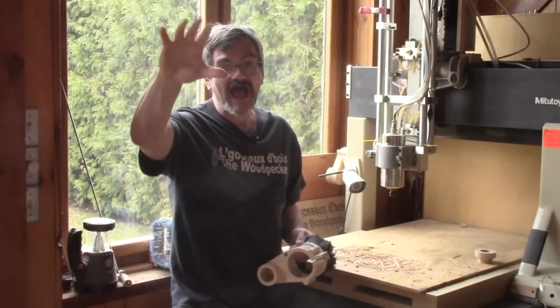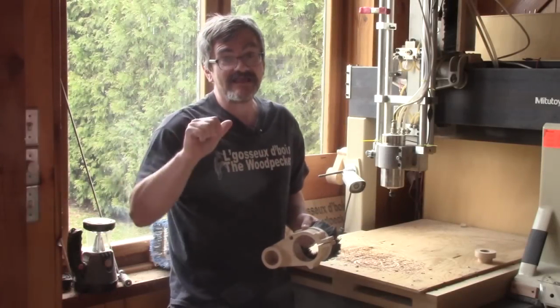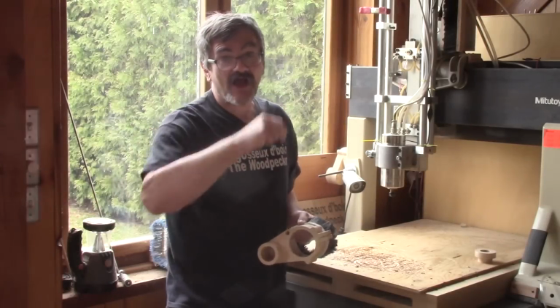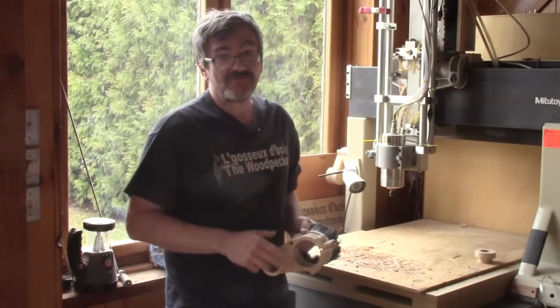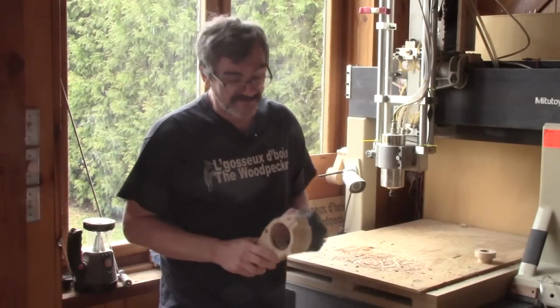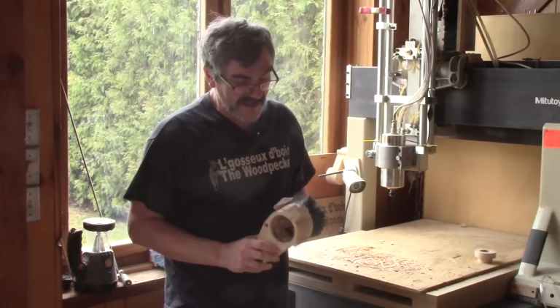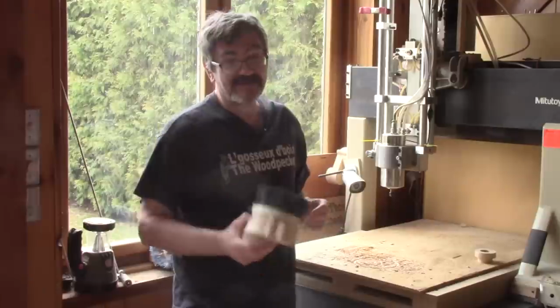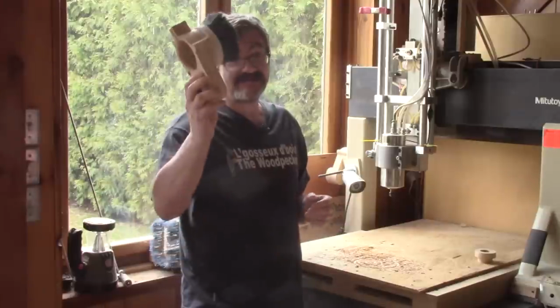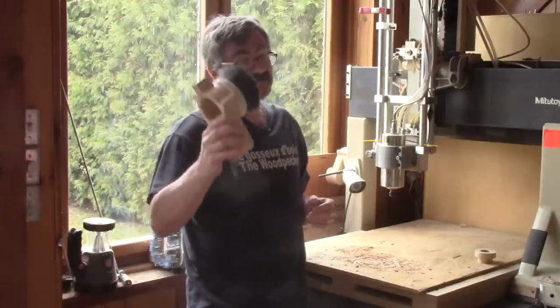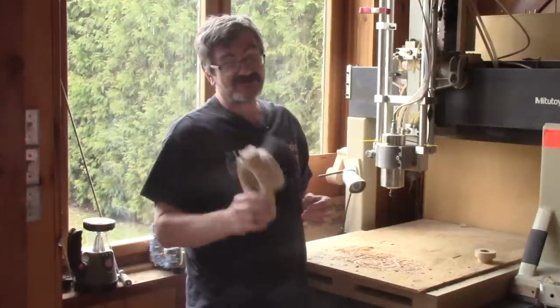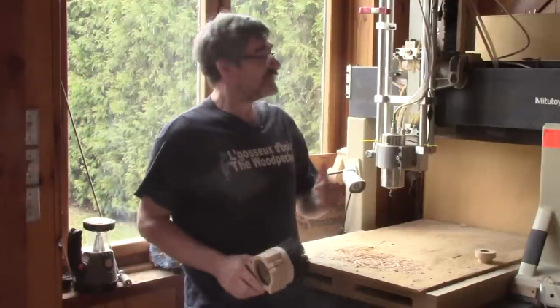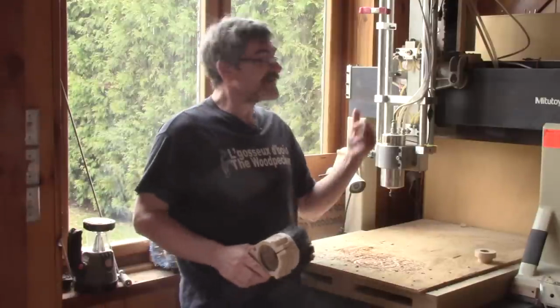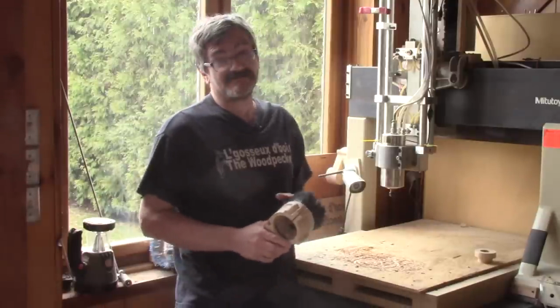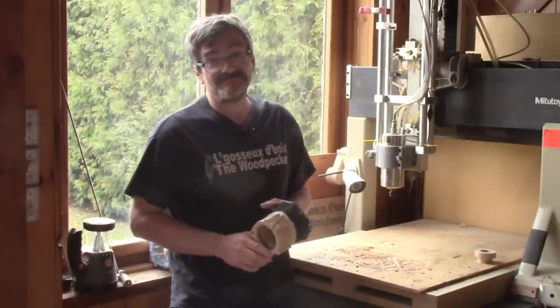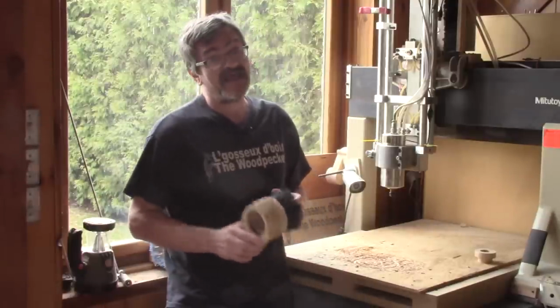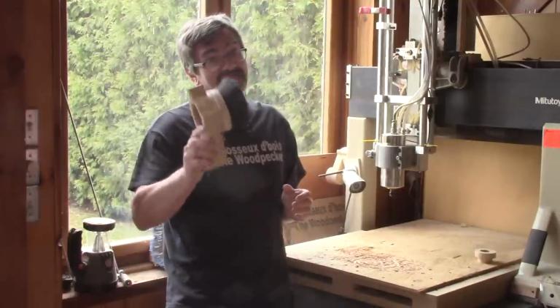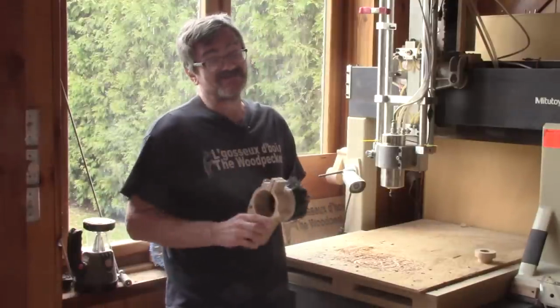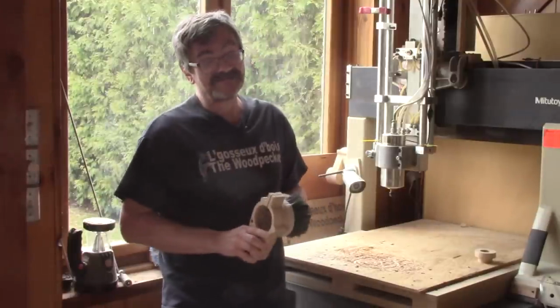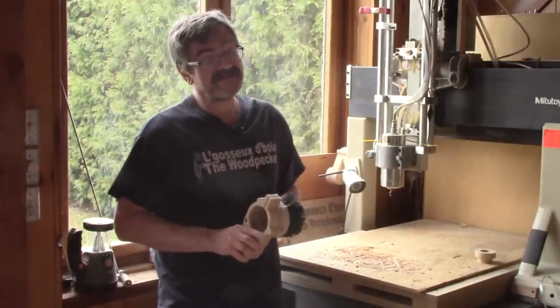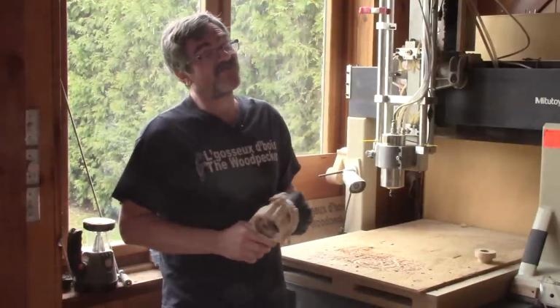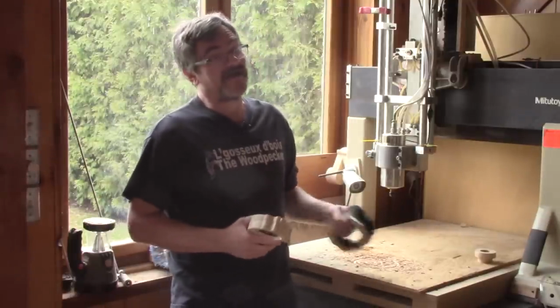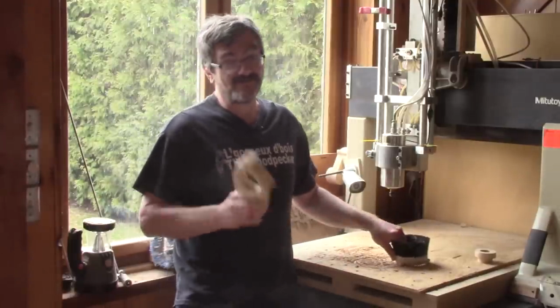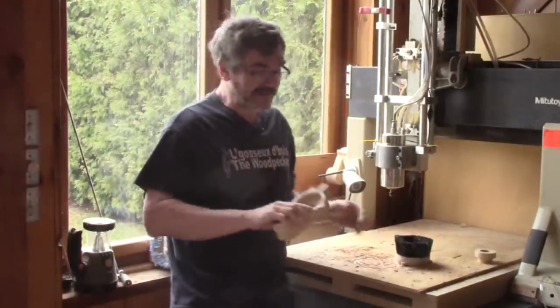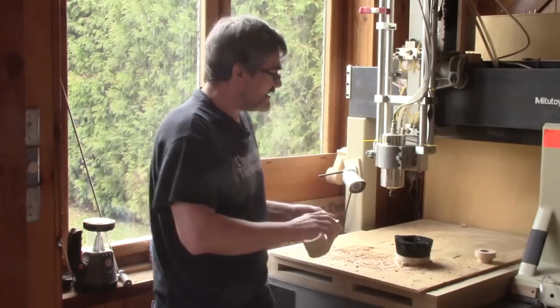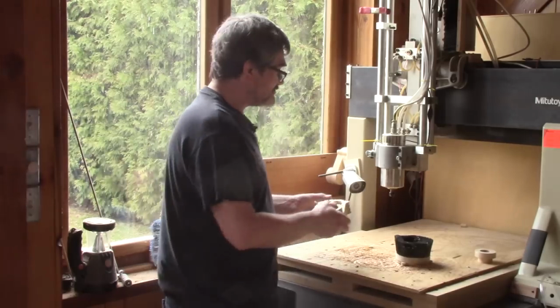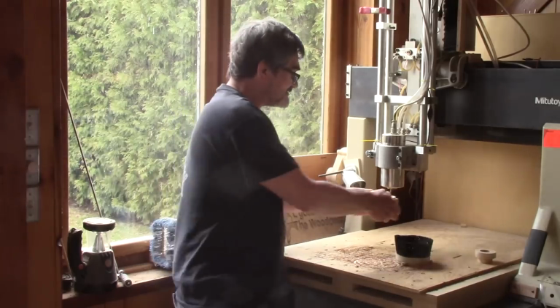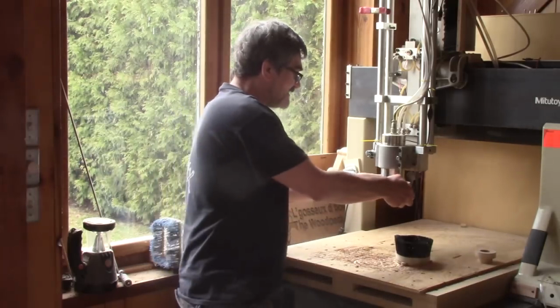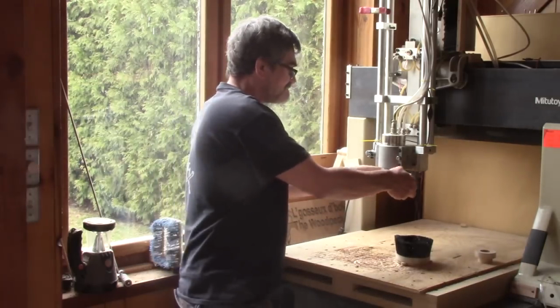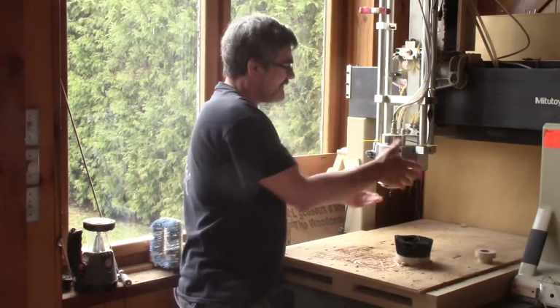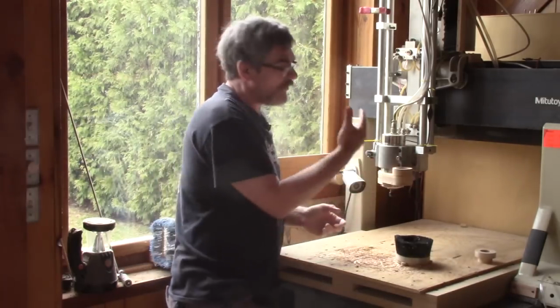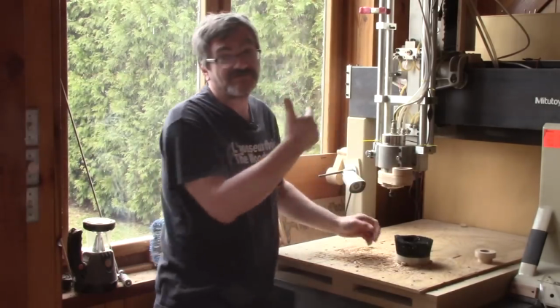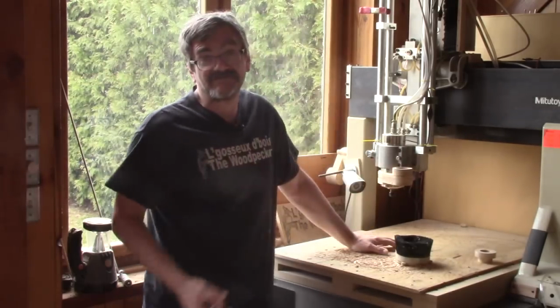Hi! On The Woodpecker today, I'm making this dust shoe for my CNC. And as you will see, it's quite easy to put in place — you just have to slide it over the spindle.